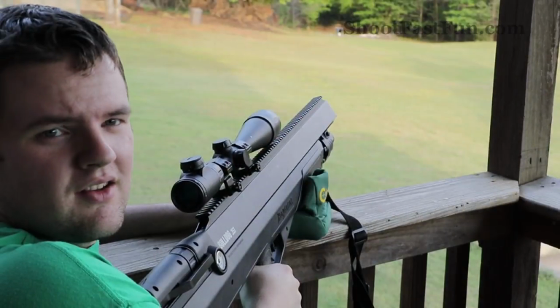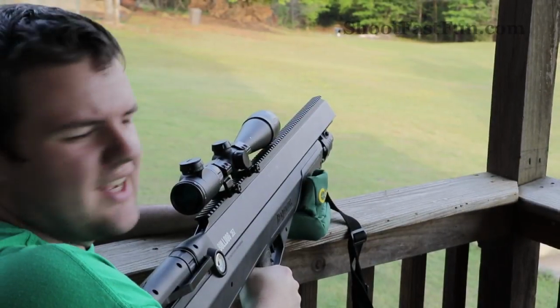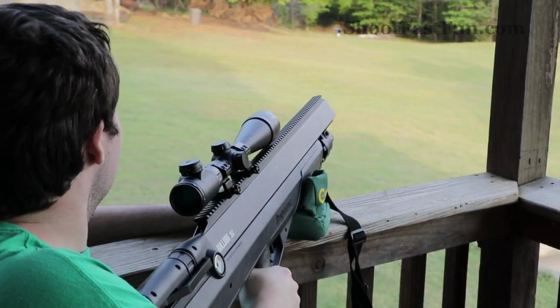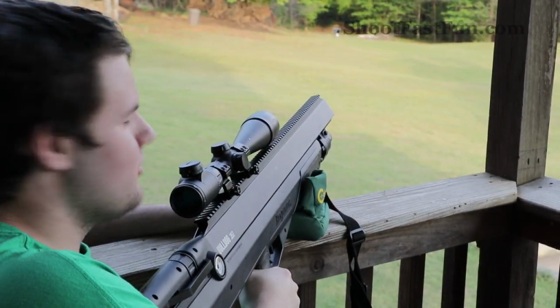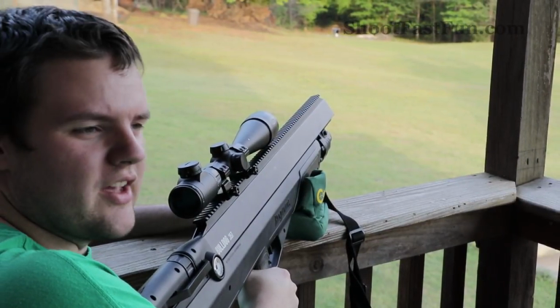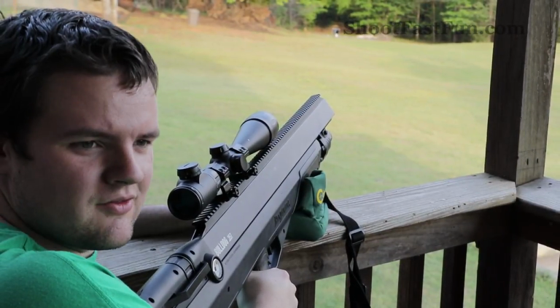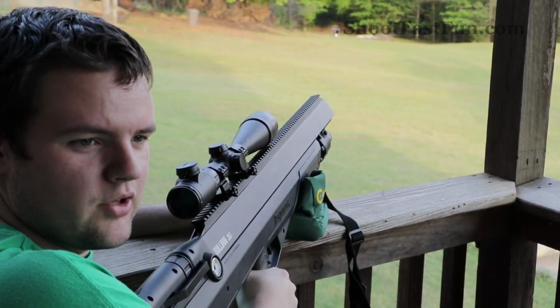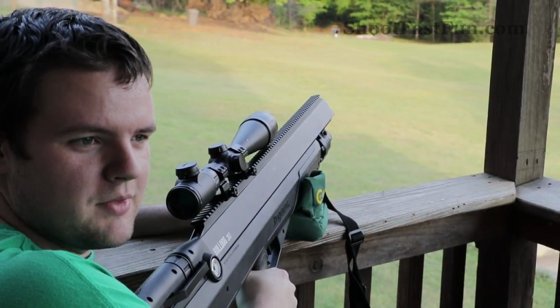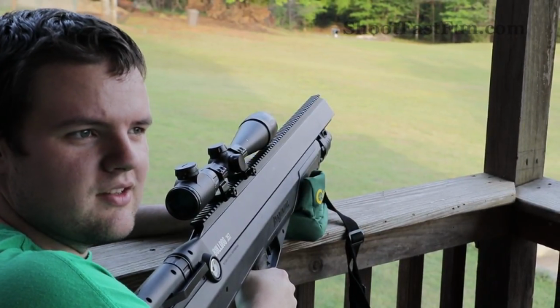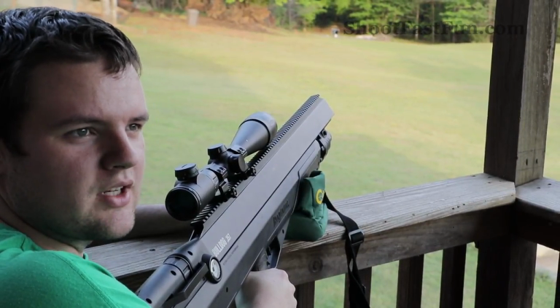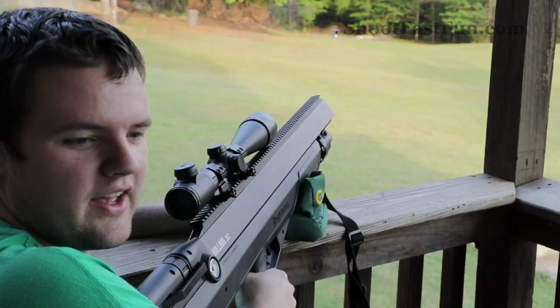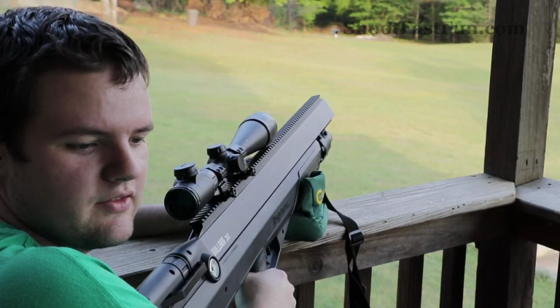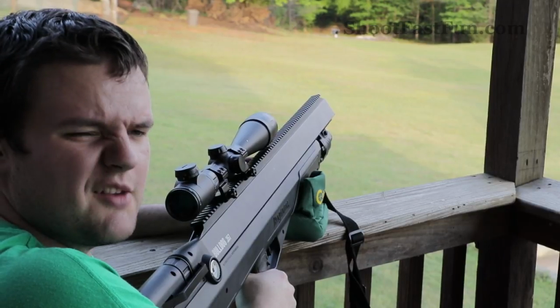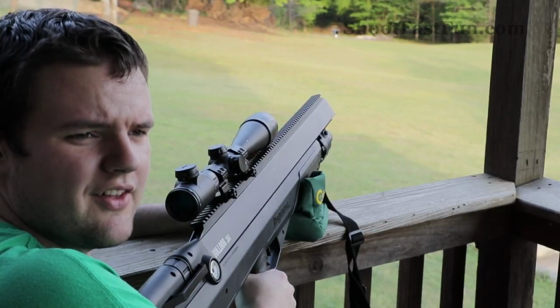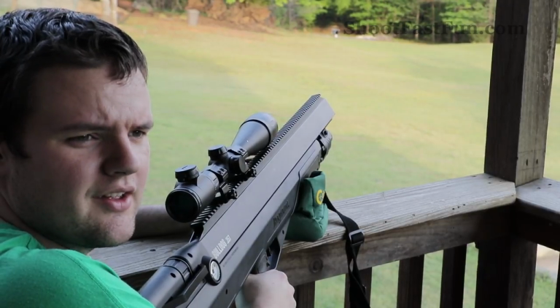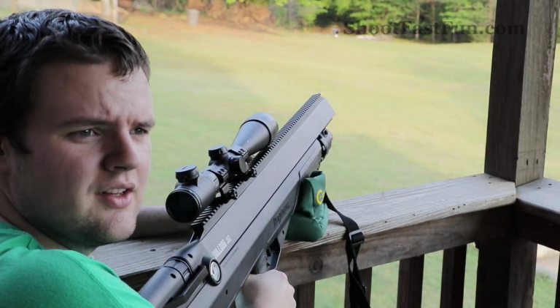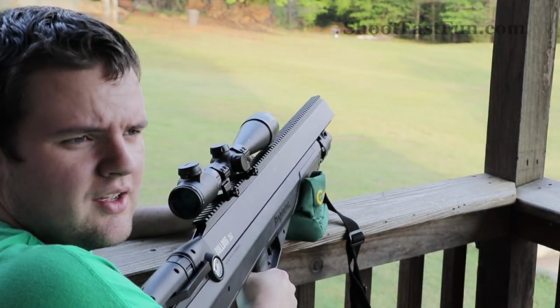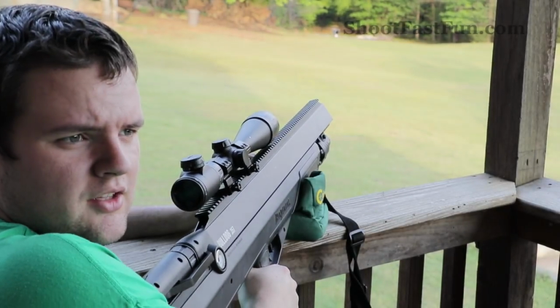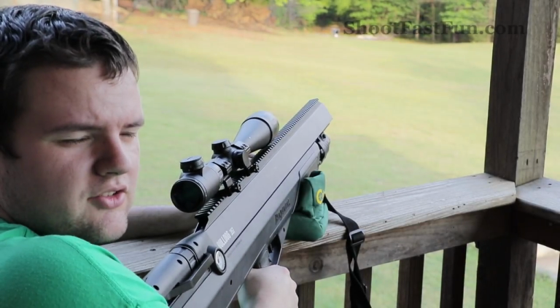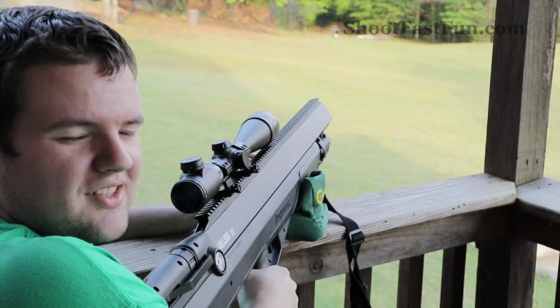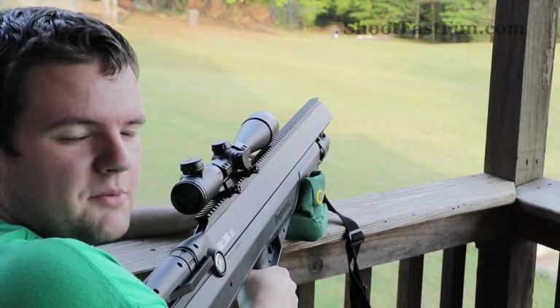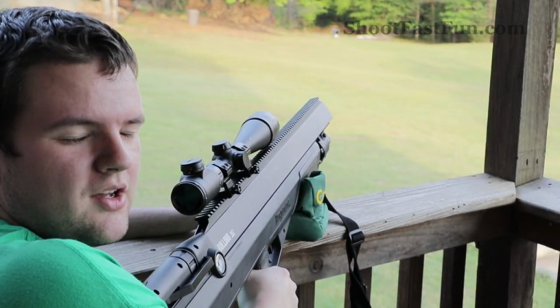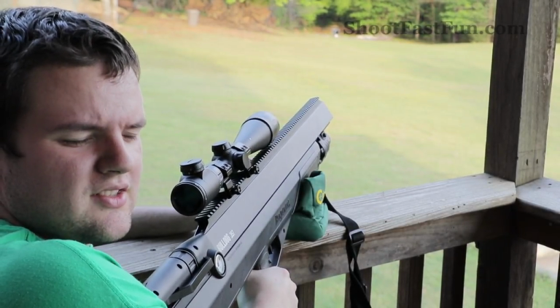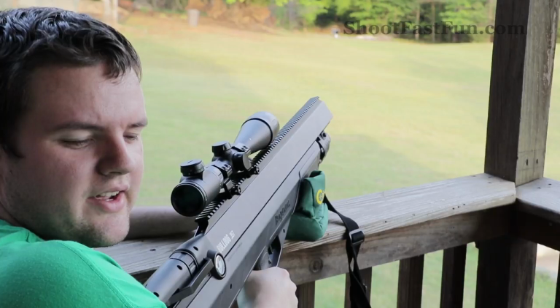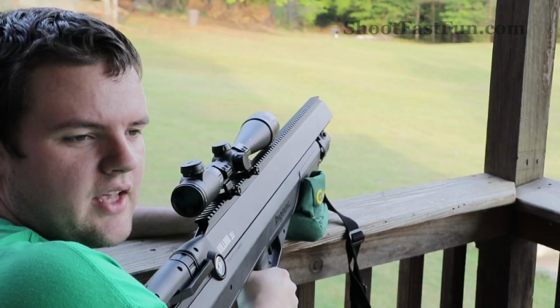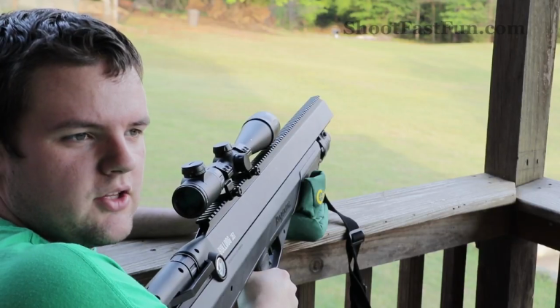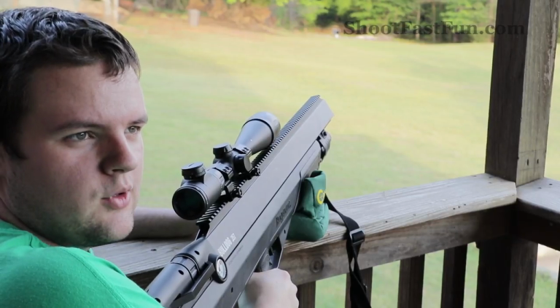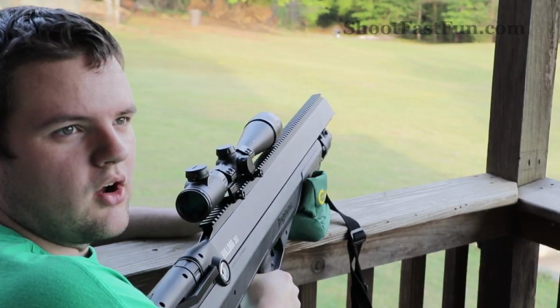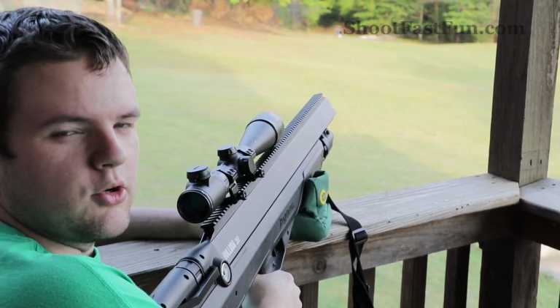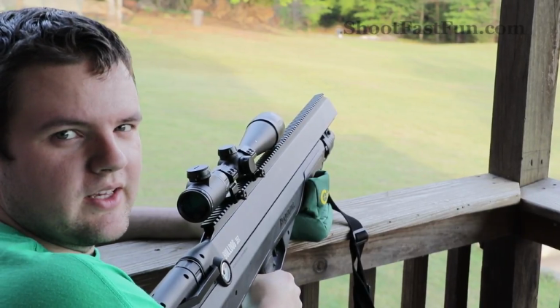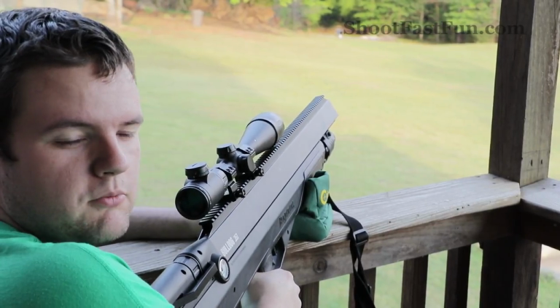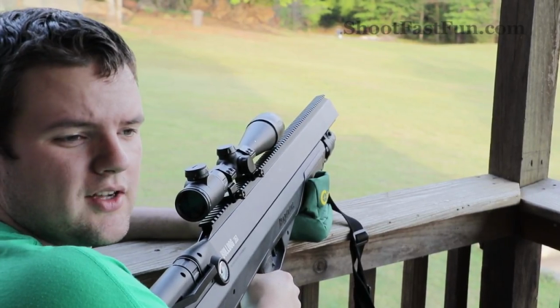Alright guys, after the first bullet went missing, we're going to try again. This time I've got the gallon jugs set up on blocks so that I can aim a little lower on them and hopefully hit more water.